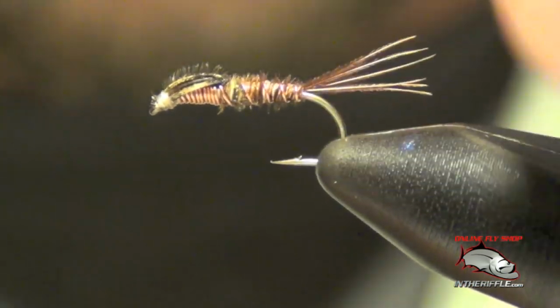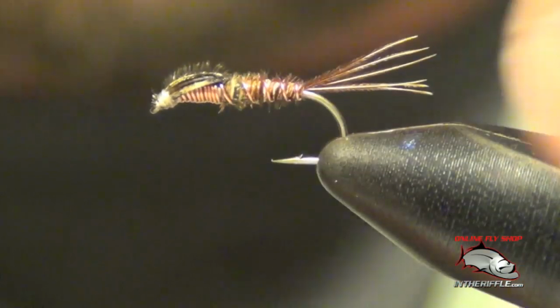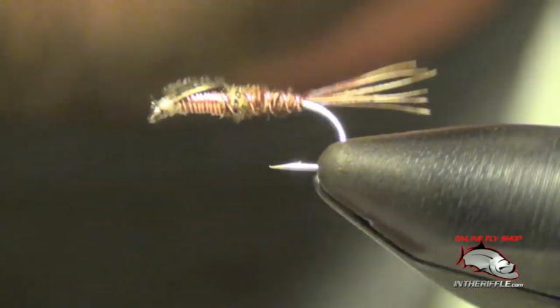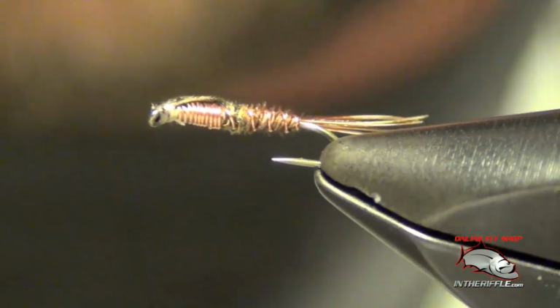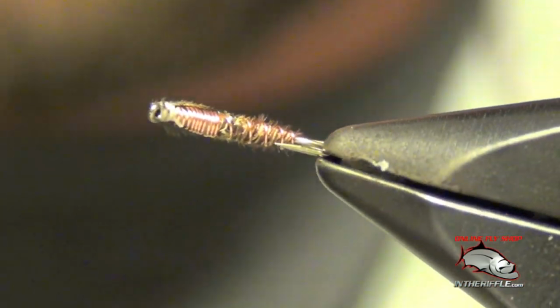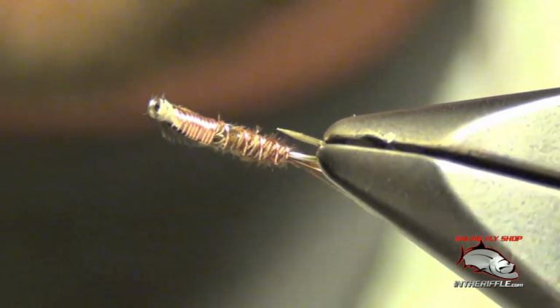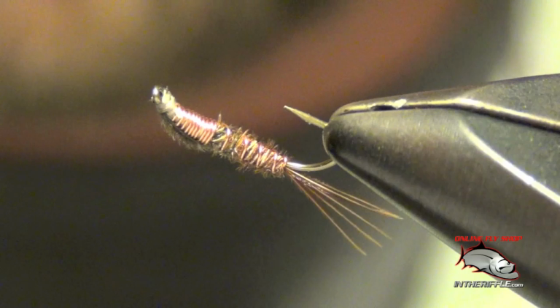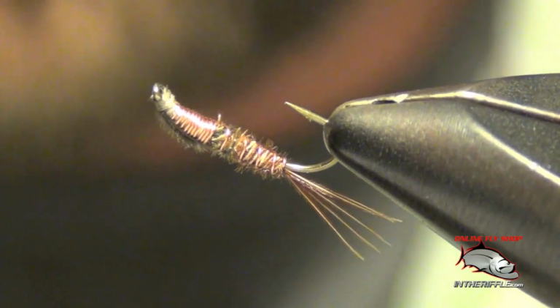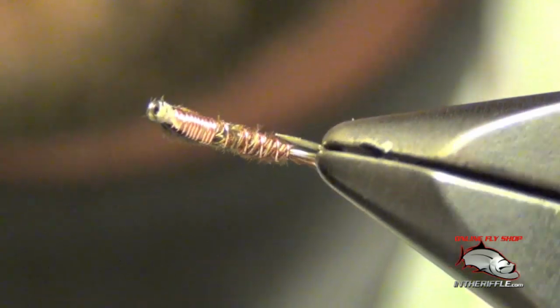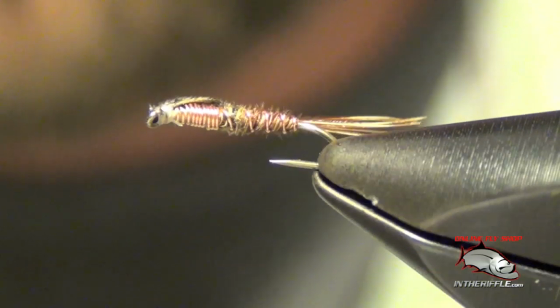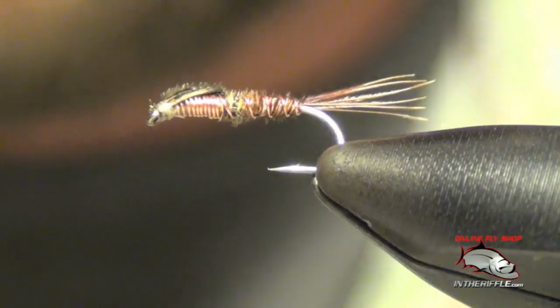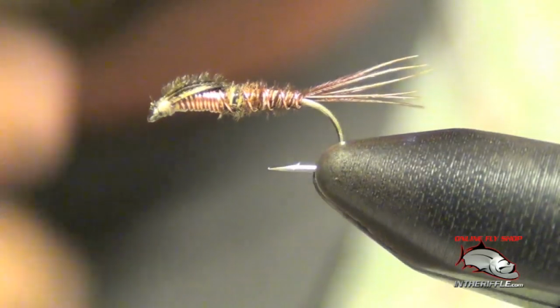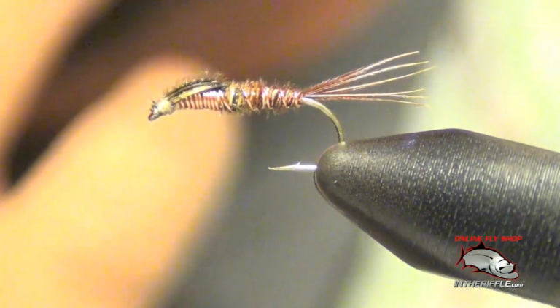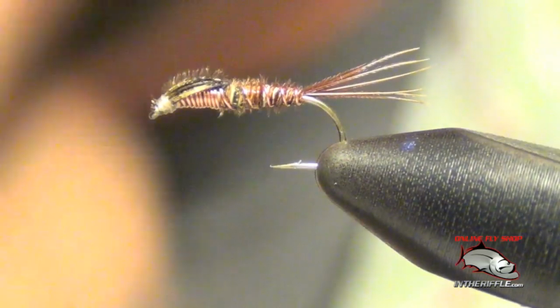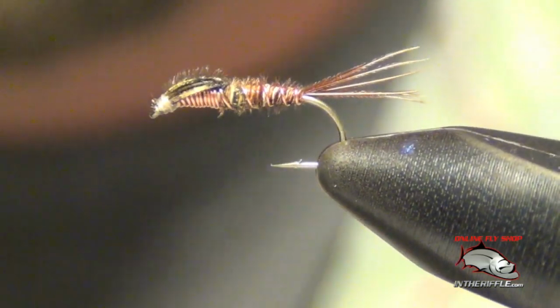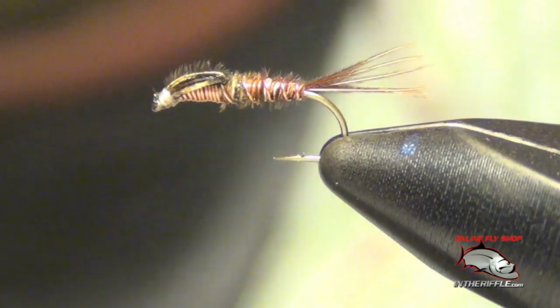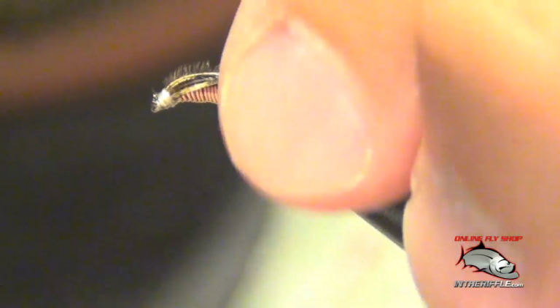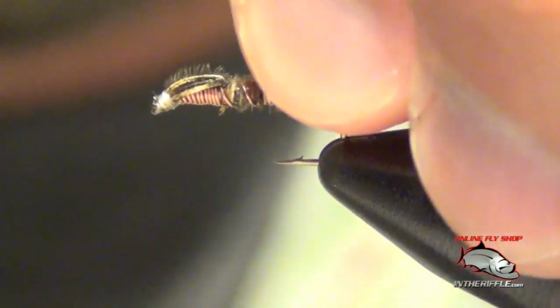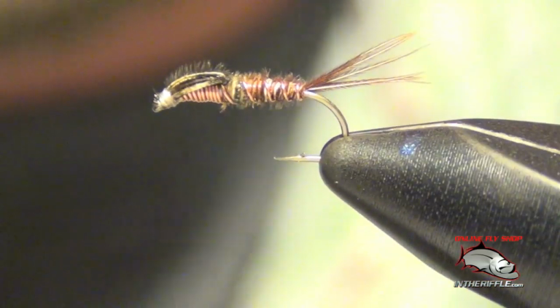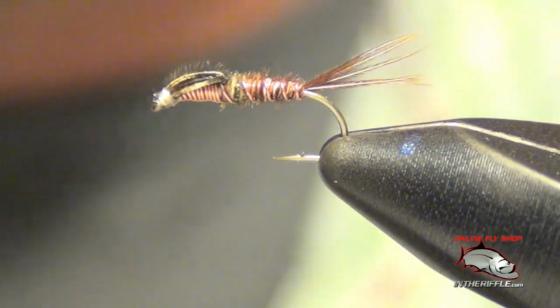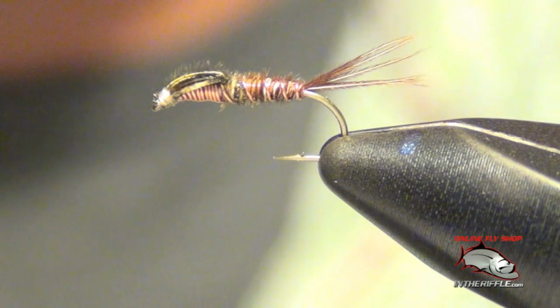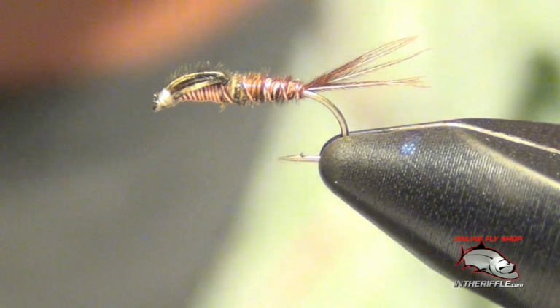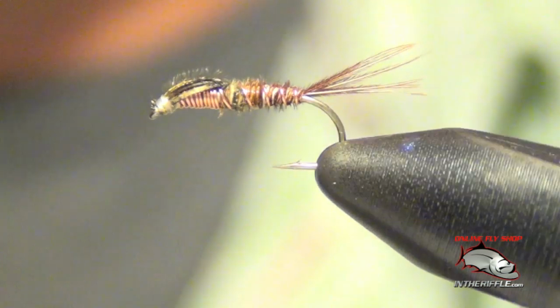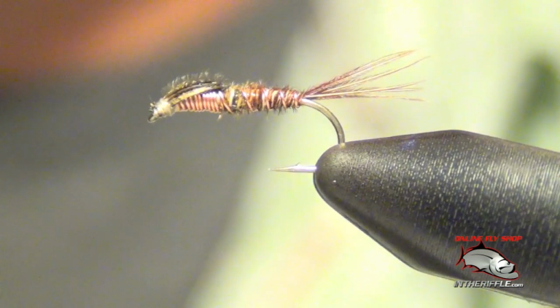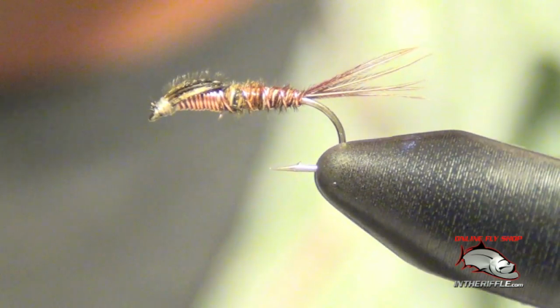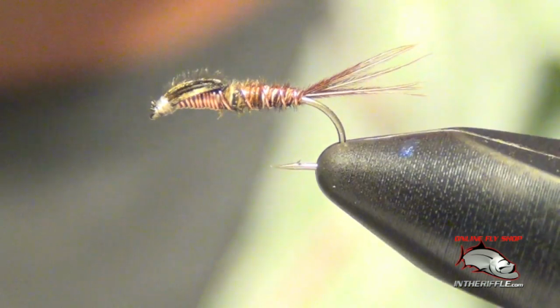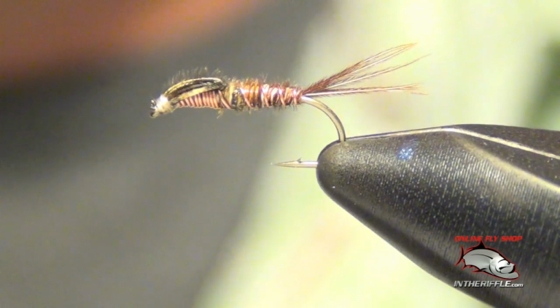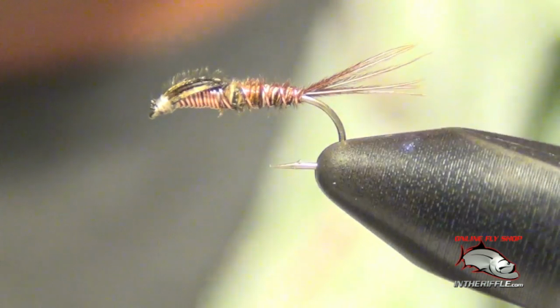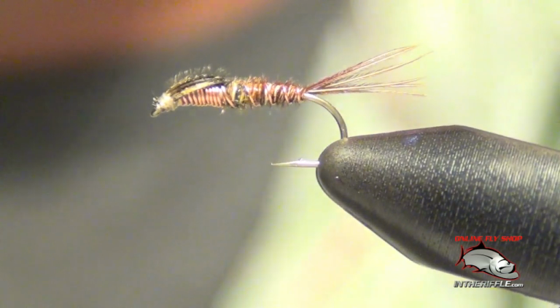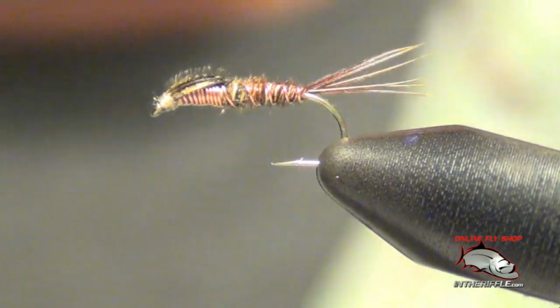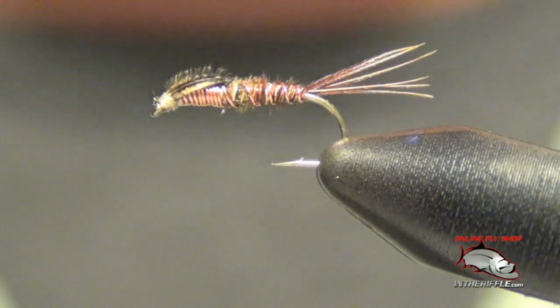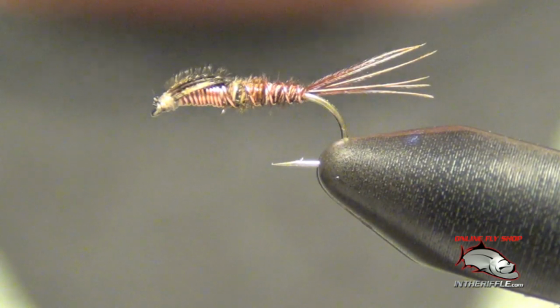That's all there is to a Sawyer style pheasant tail — very slim, very subtle. The wire adds a little bit of weight to it. That's the Sawyer style pheasant tail.